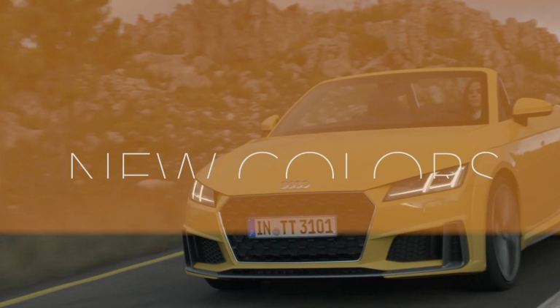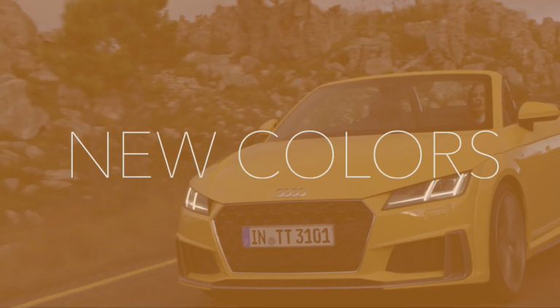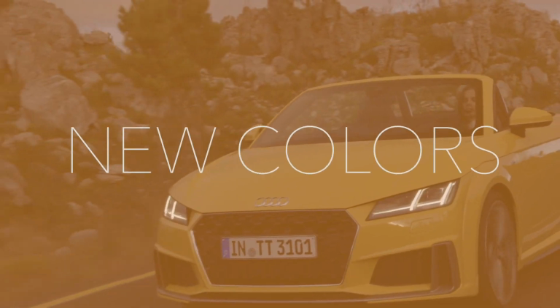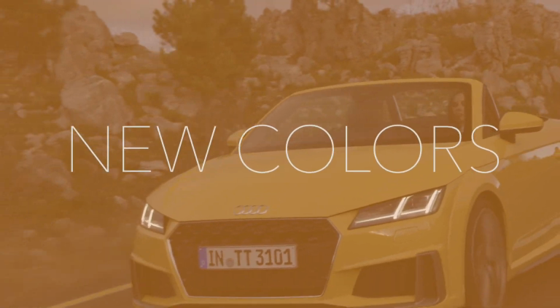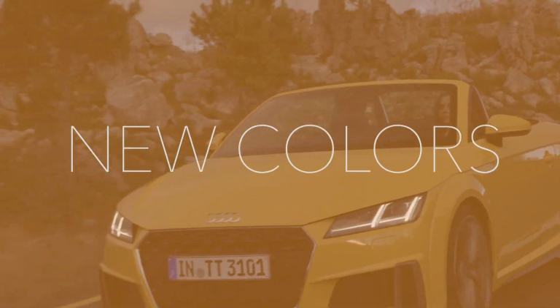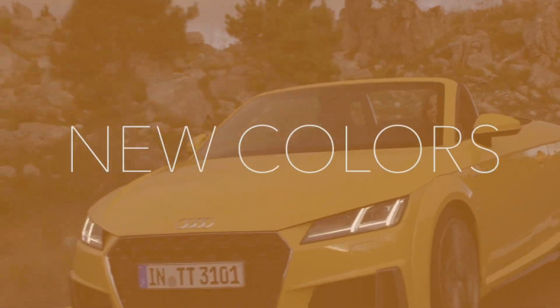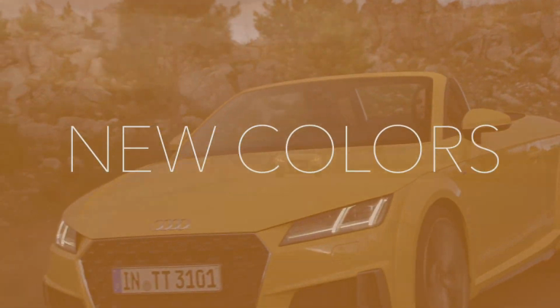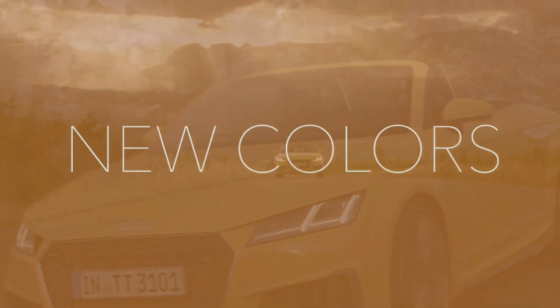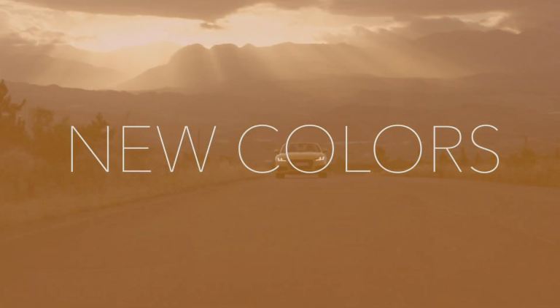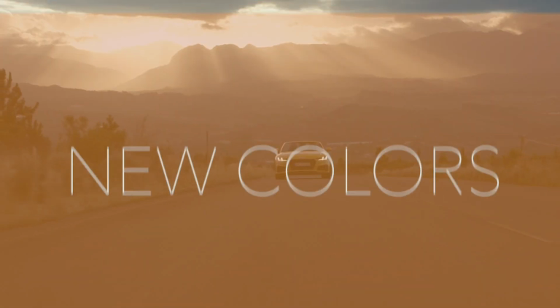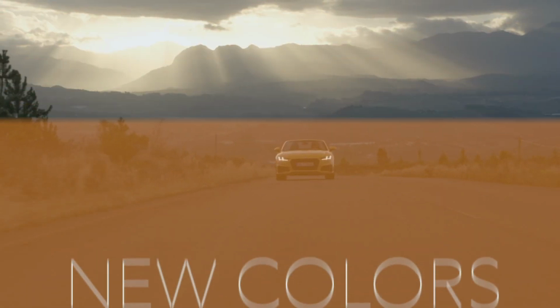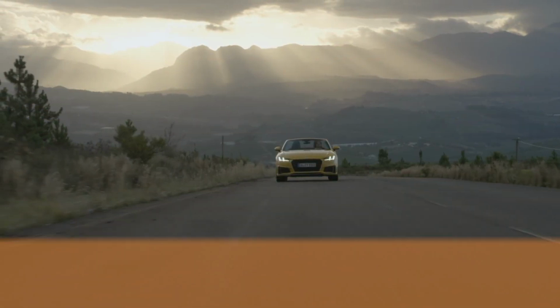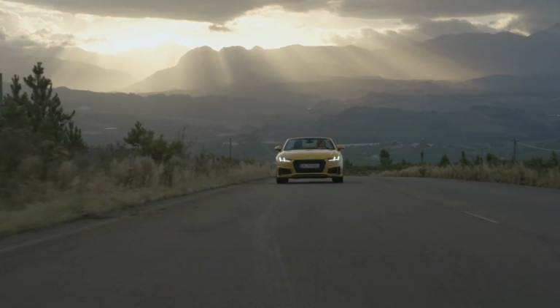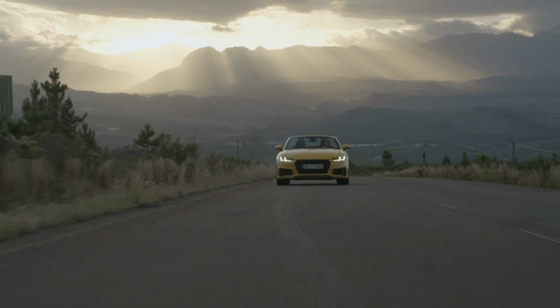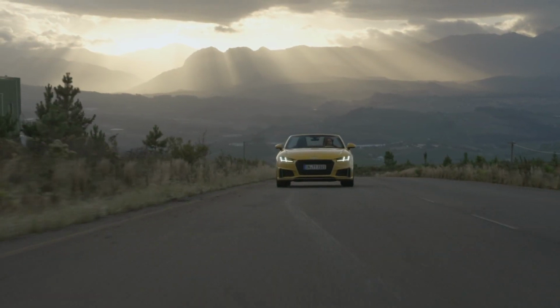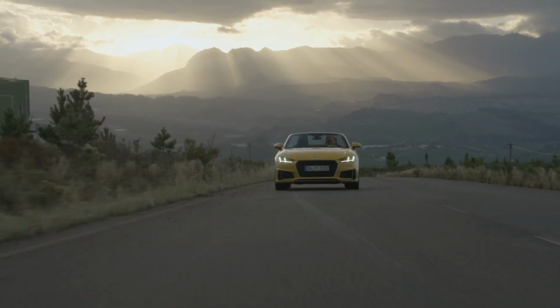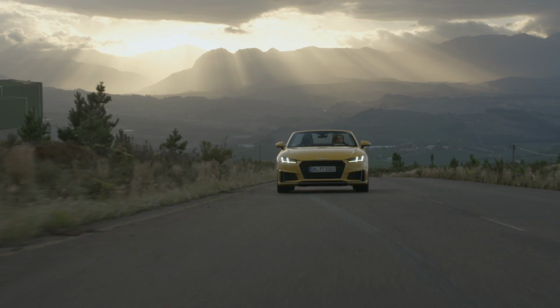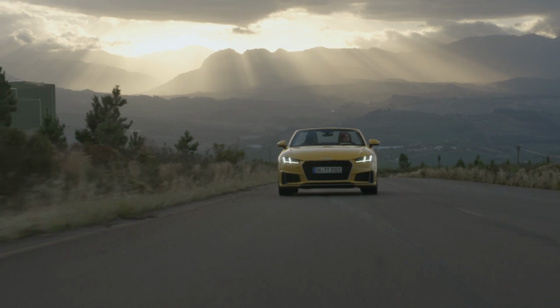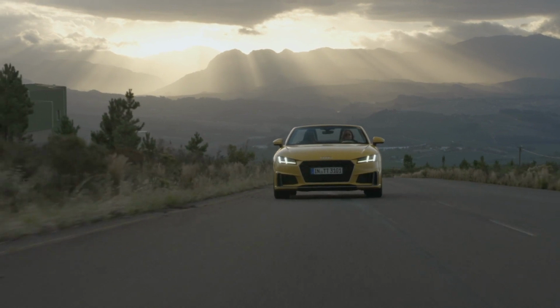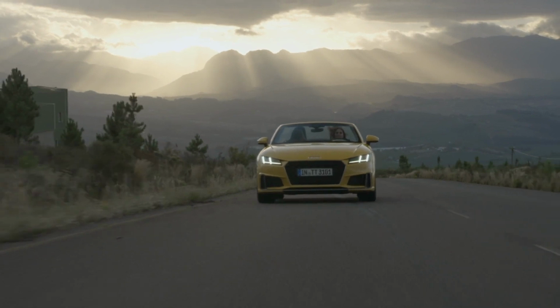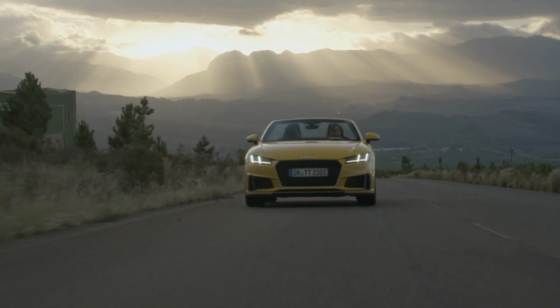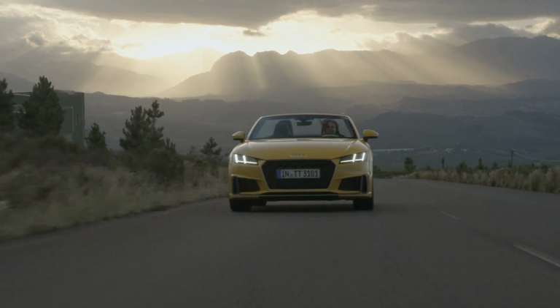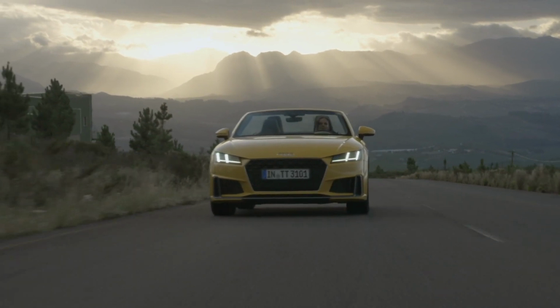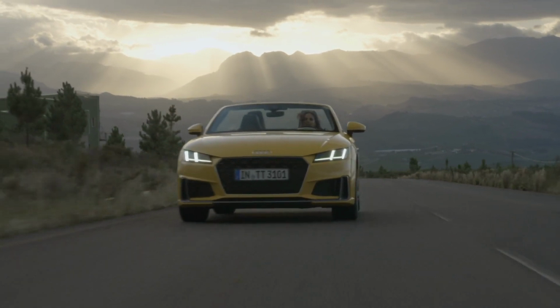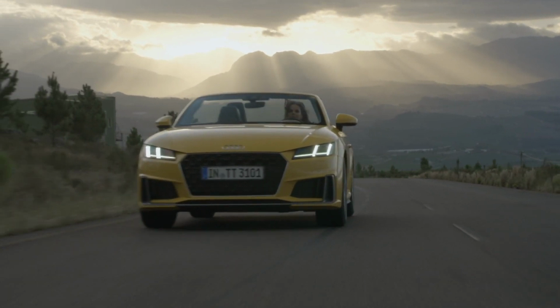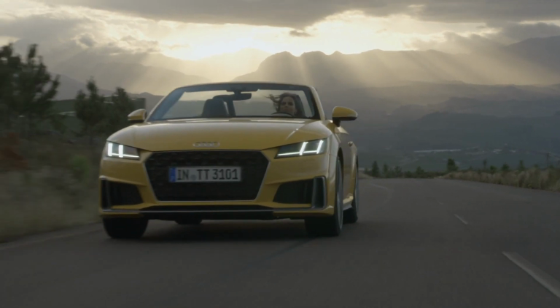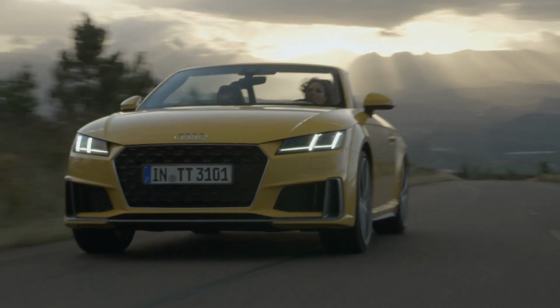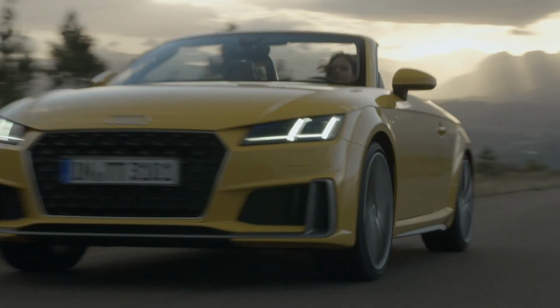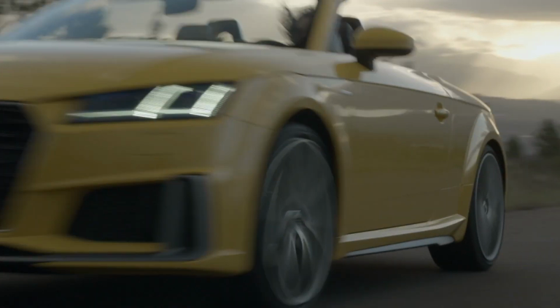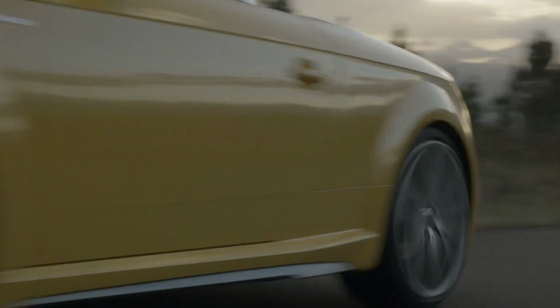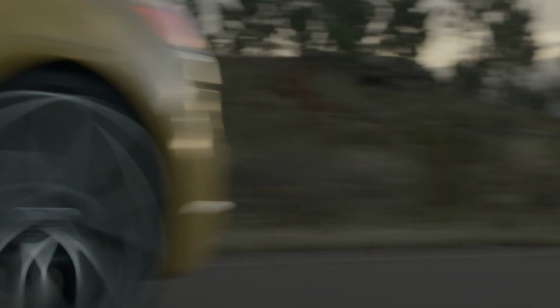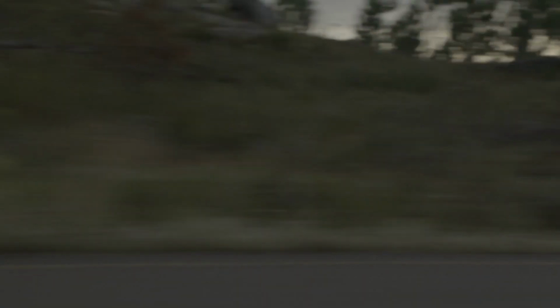Number 4: New paint colors. There are three new colors that come with this refresh: Cosmos Blue, Pulse Orange, and Turbo Blue.